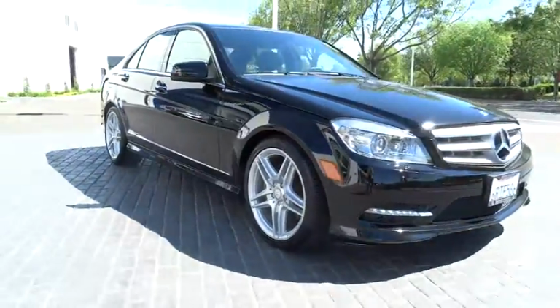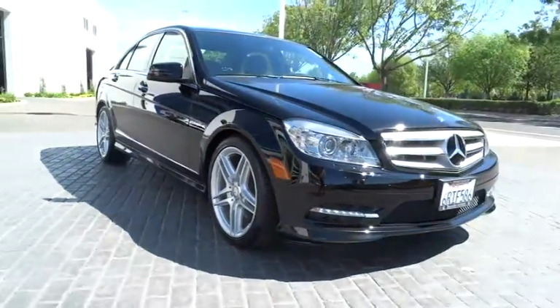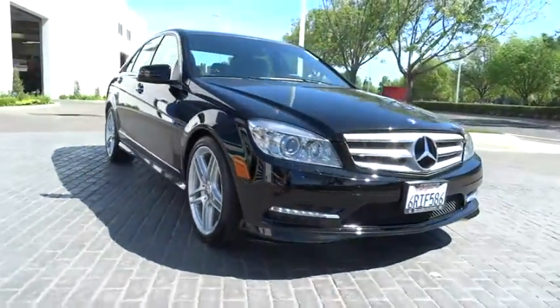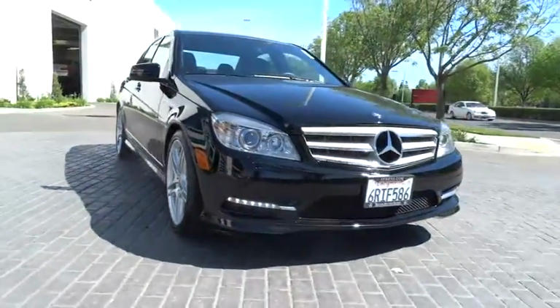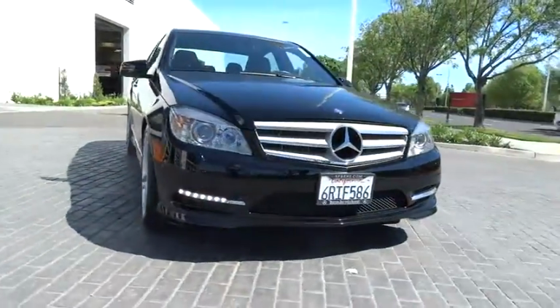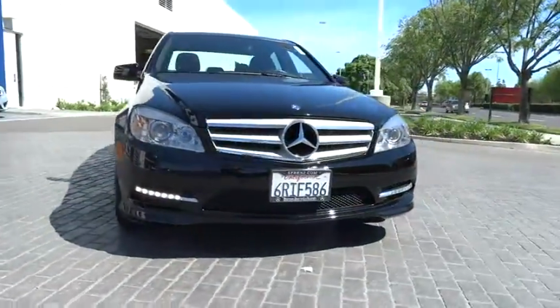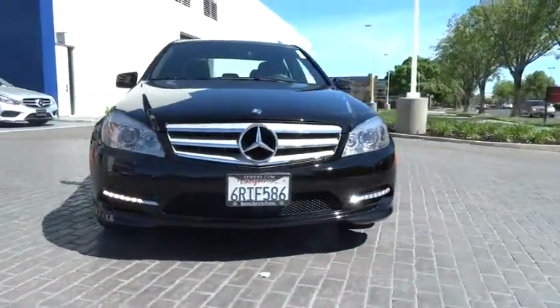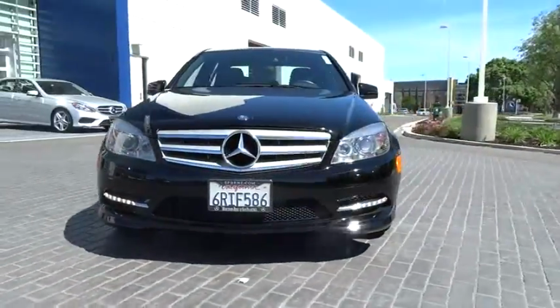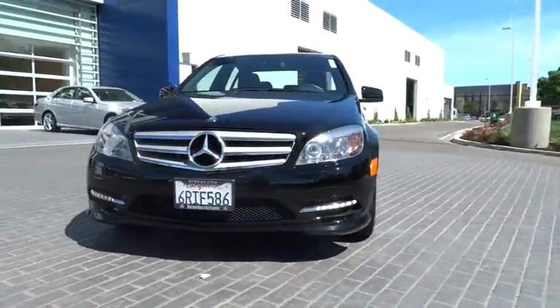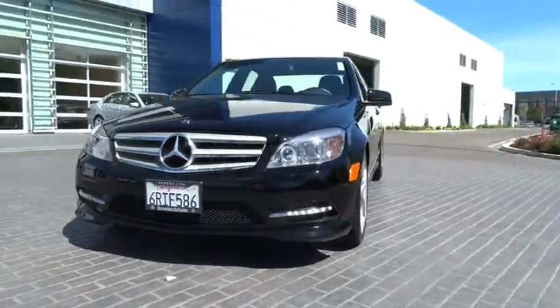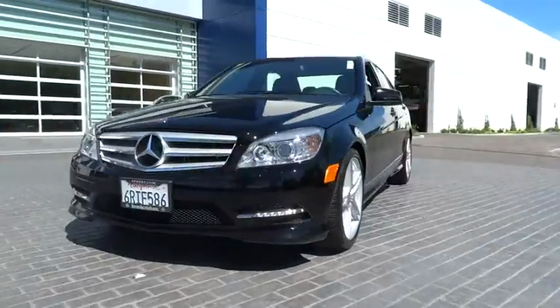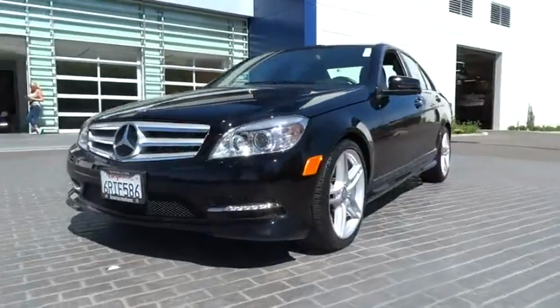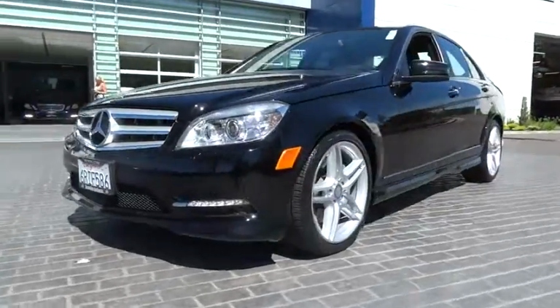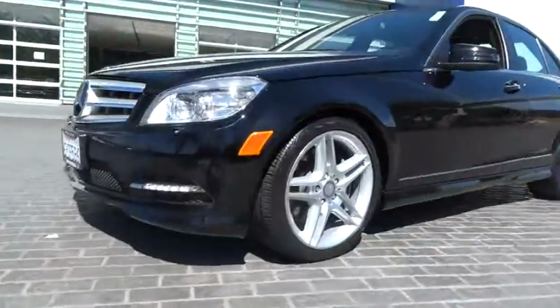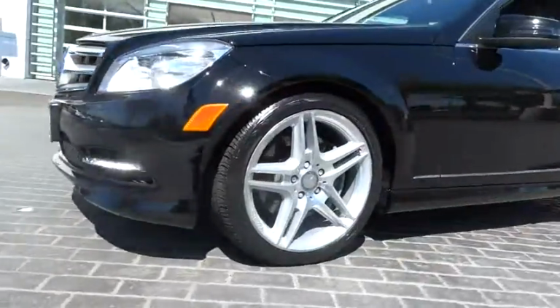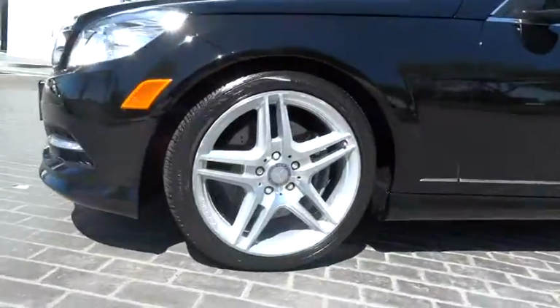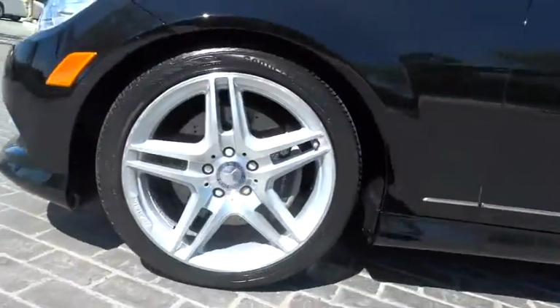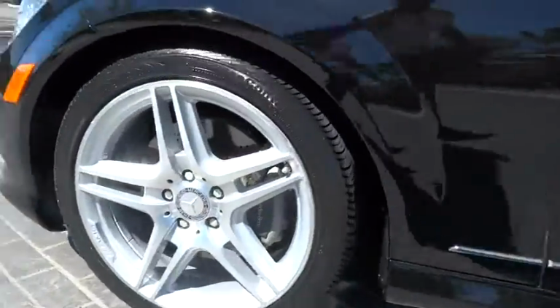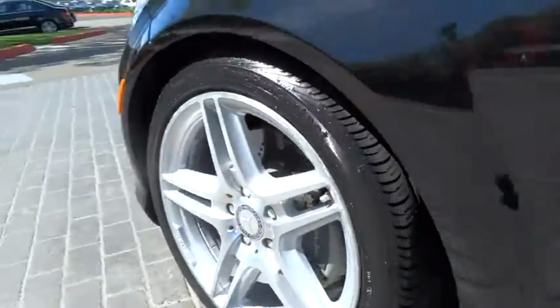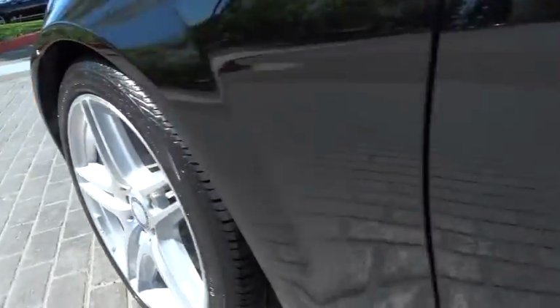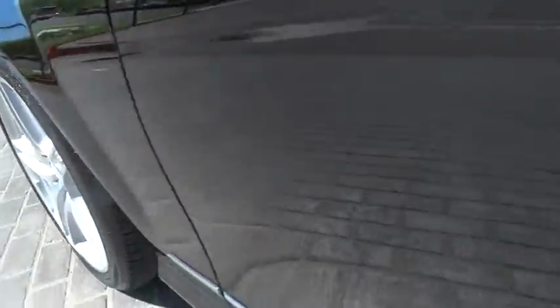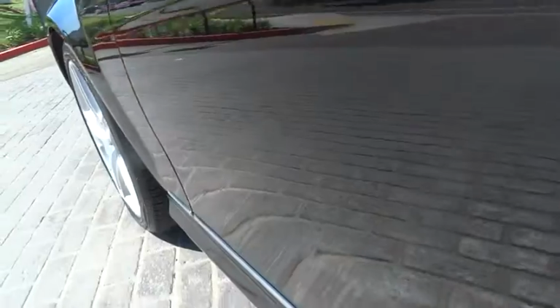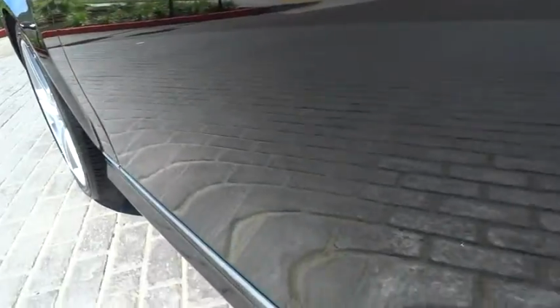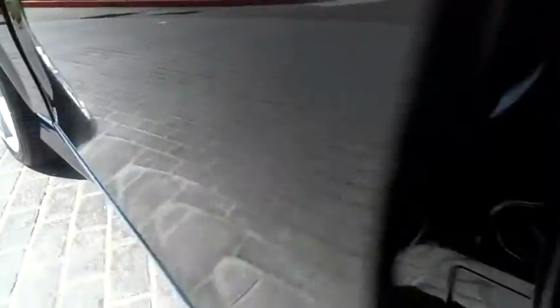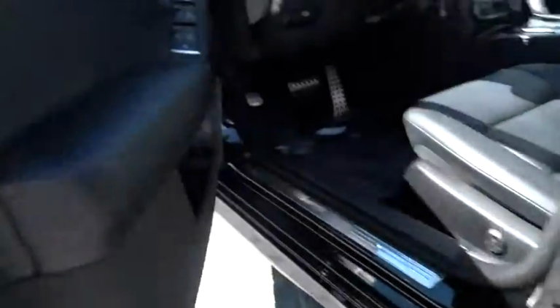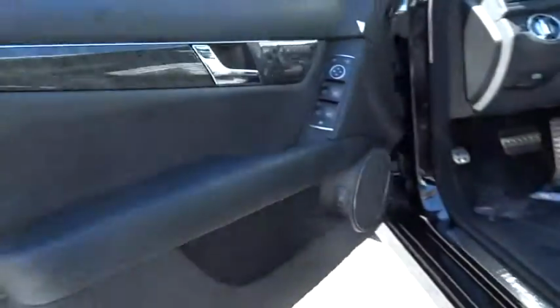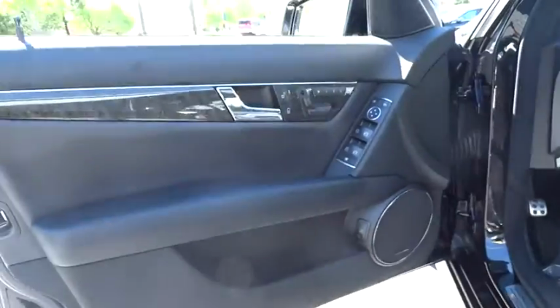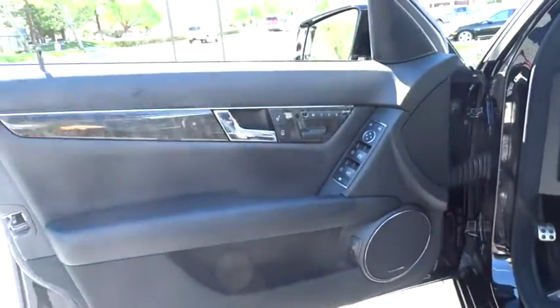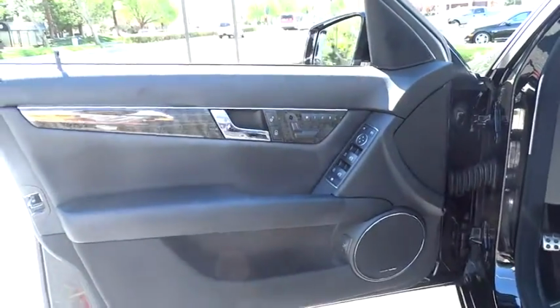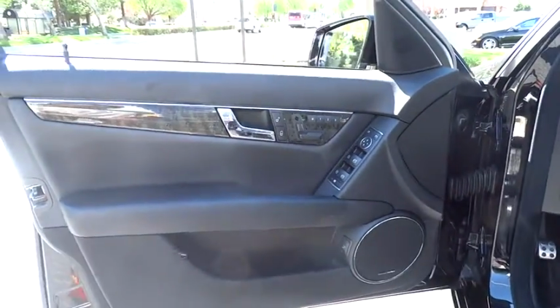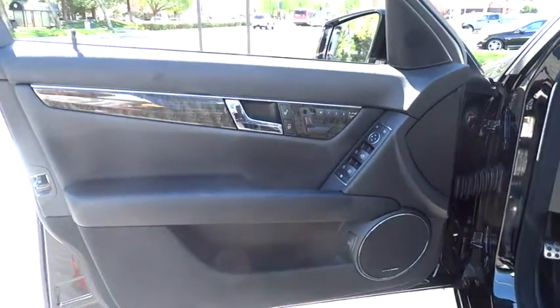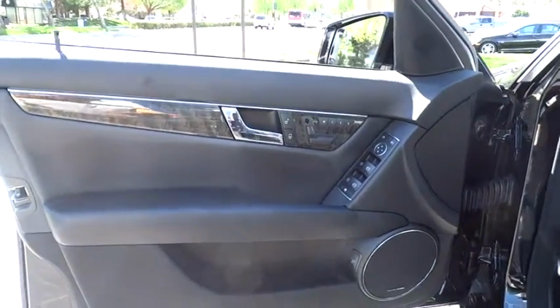Traction control, steering wheel audio controls, stability control, power passenger seat, anti-lock braking system, power steering, adjustable steering wheel, auto dimming rear view mirror, PPO, cruise control, aluminum wheel.